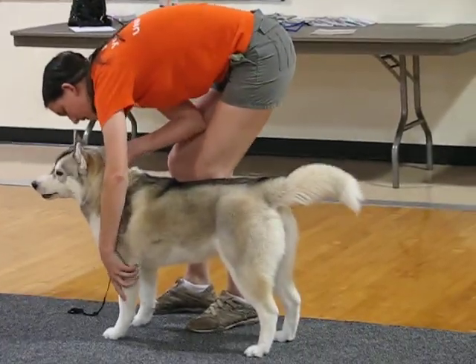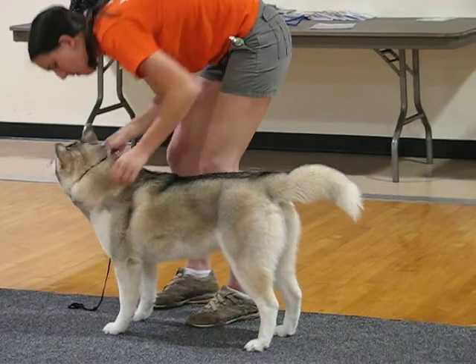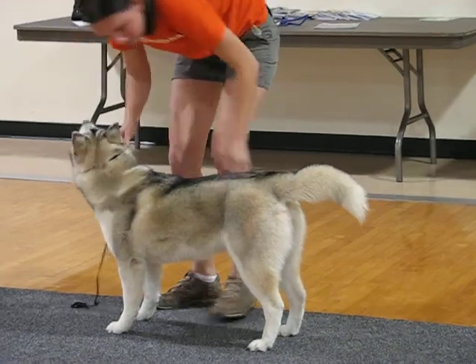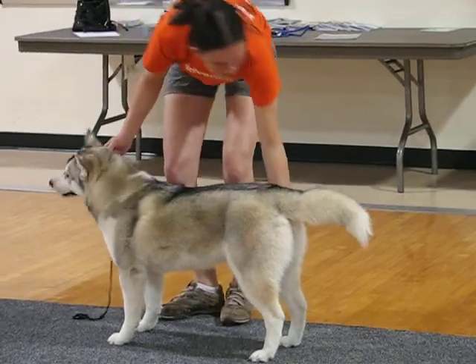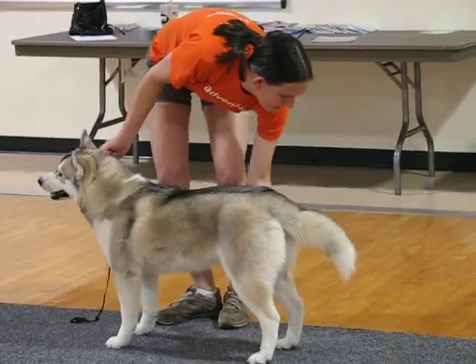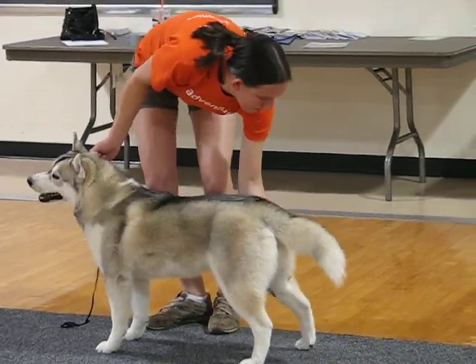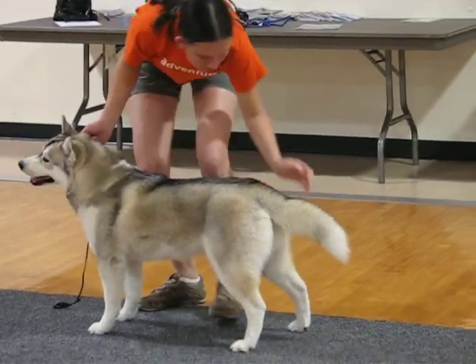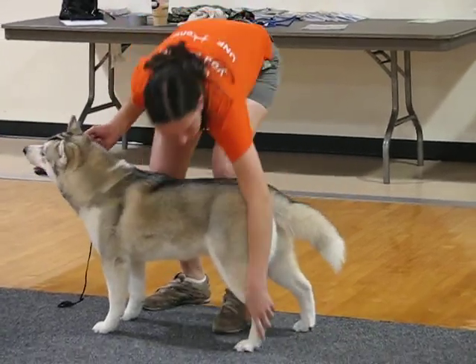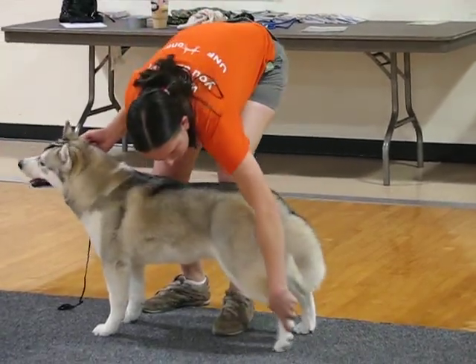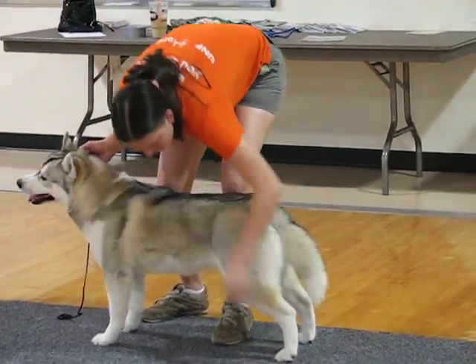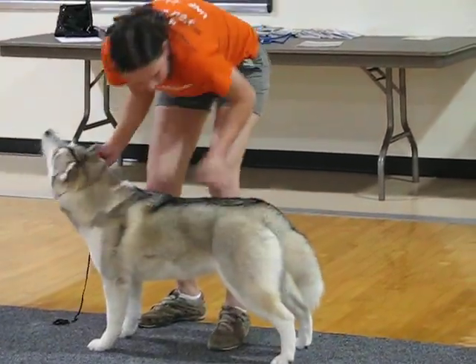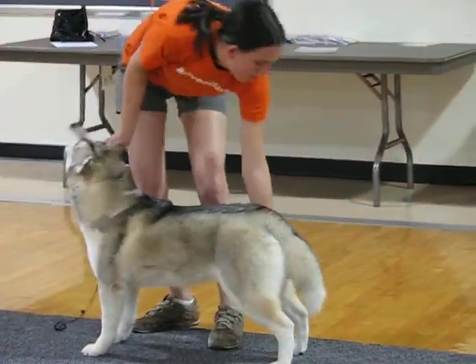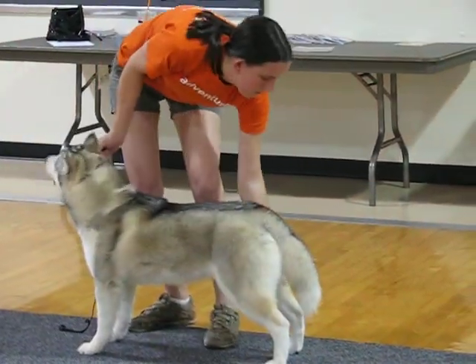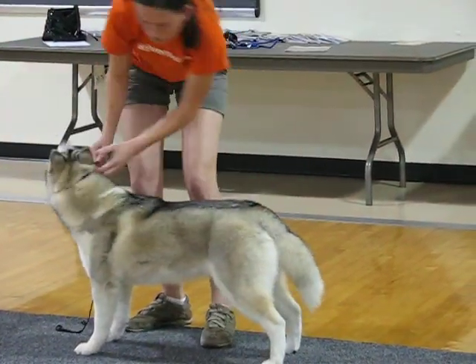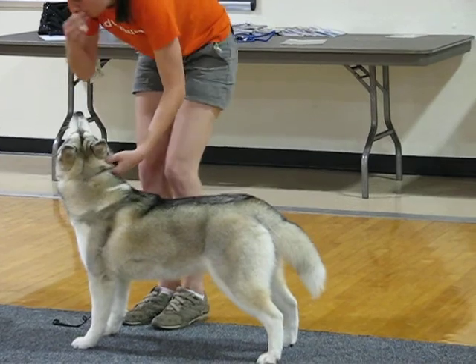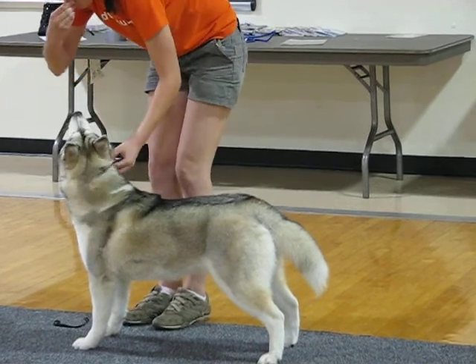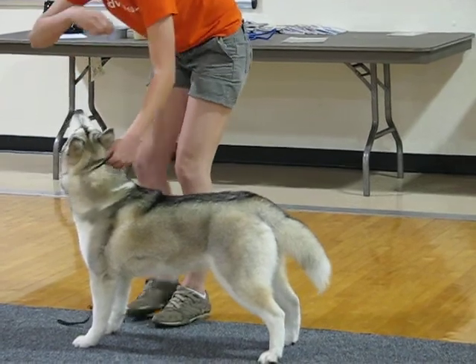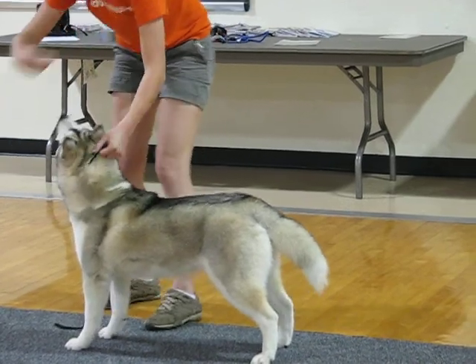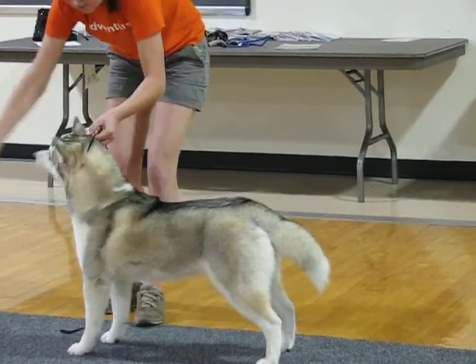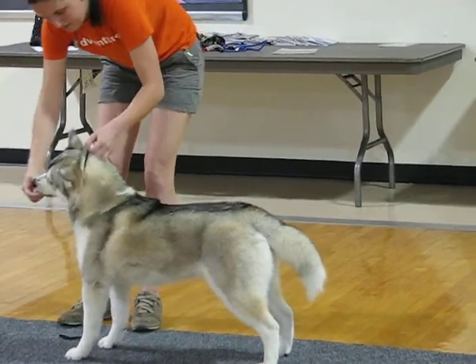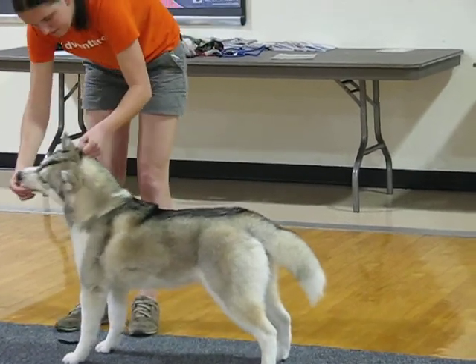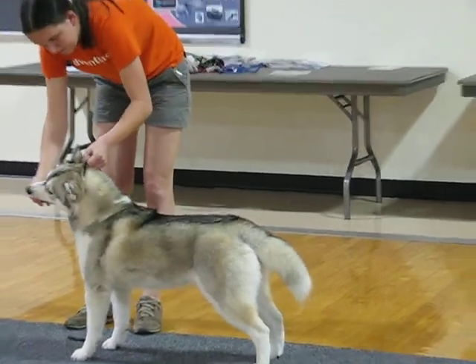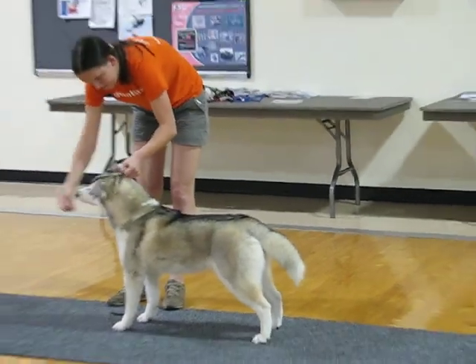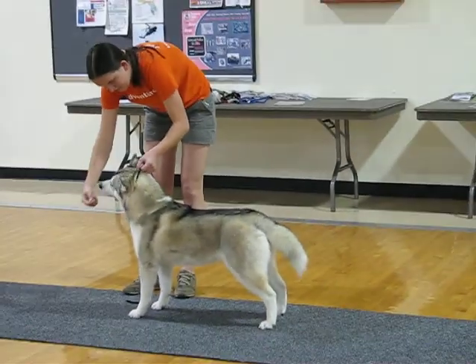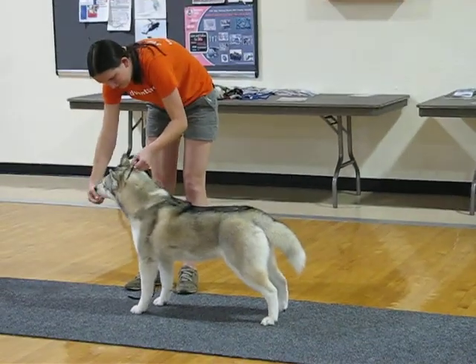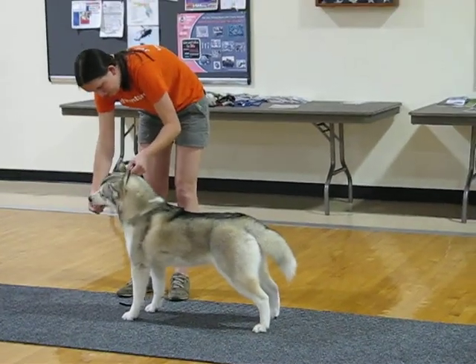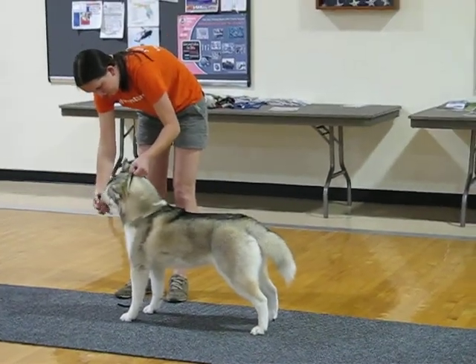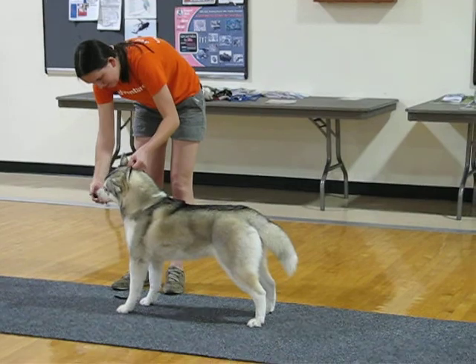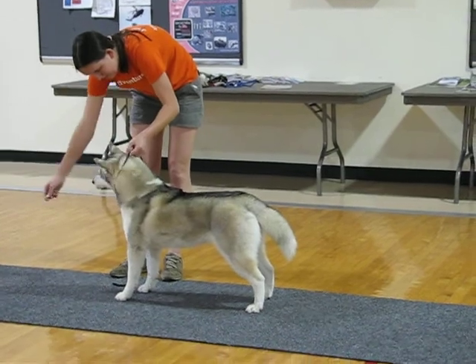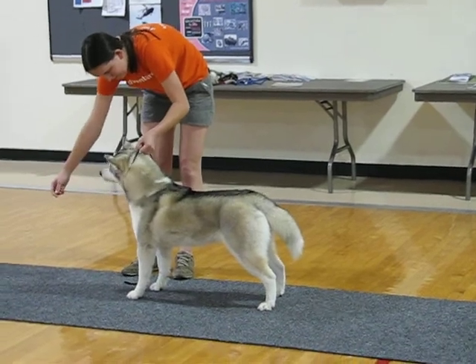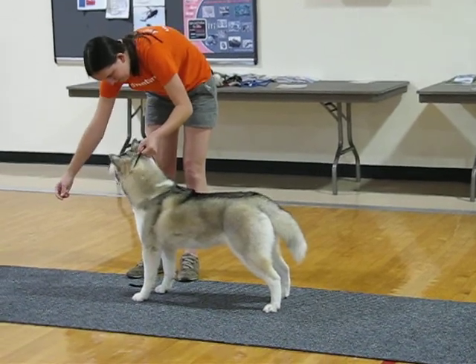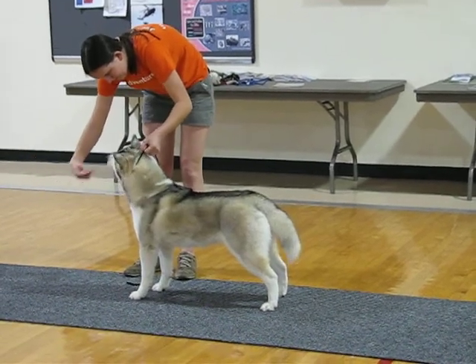But another way, if they come off, you take his feet and just make him step over himself. See that? Yeah, see how he worked himself? So you can kind of guide him. If you don't want to touch him there, you can kind of guide him to step back.